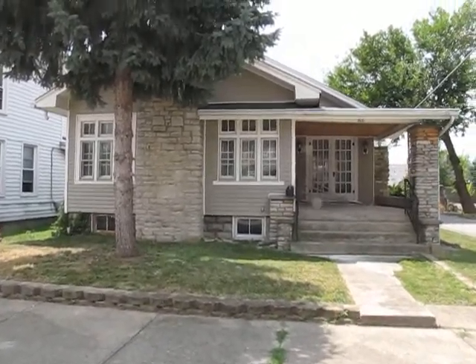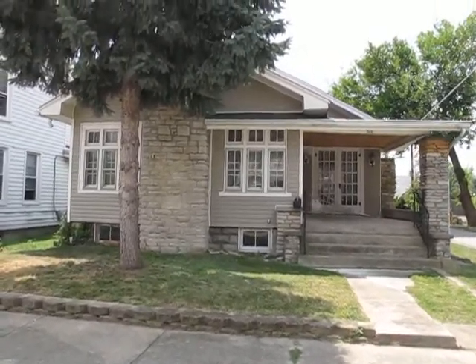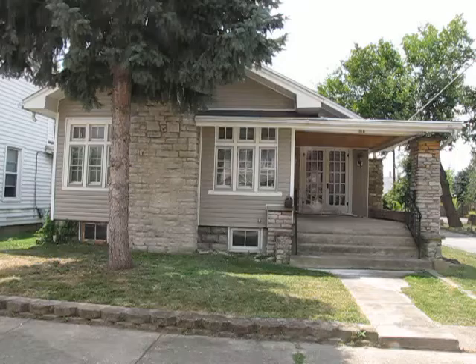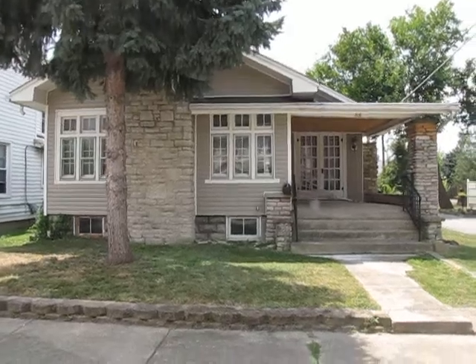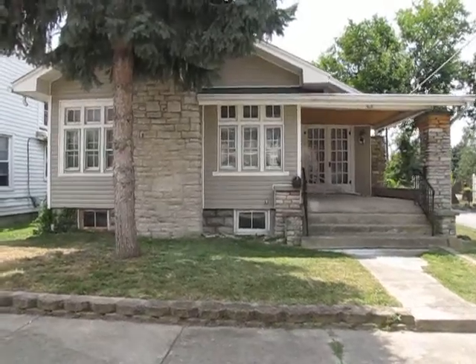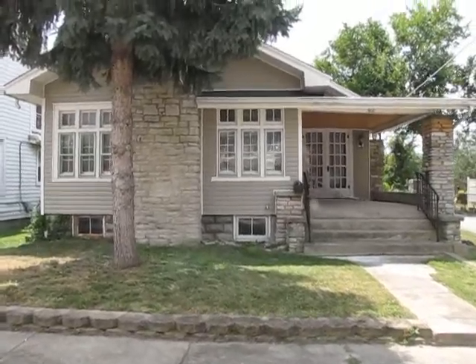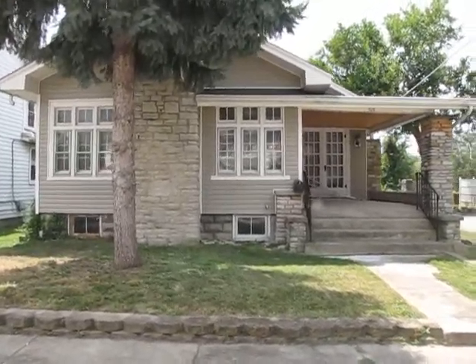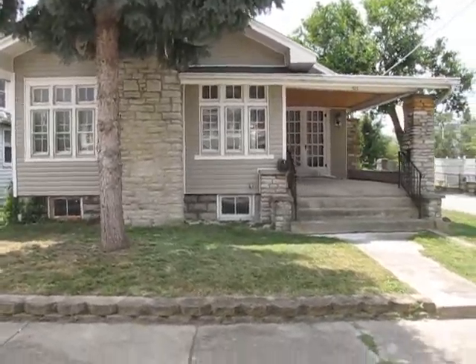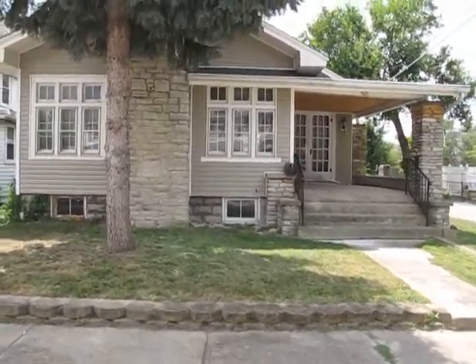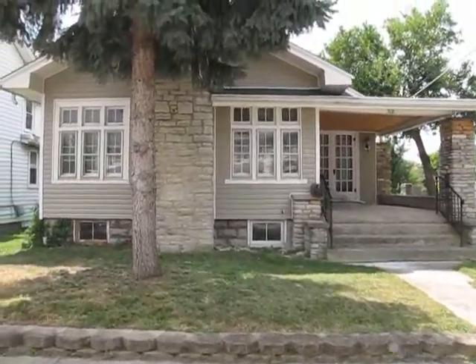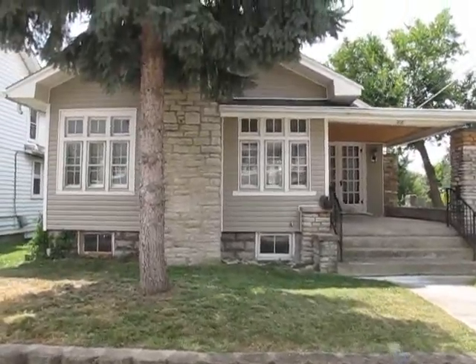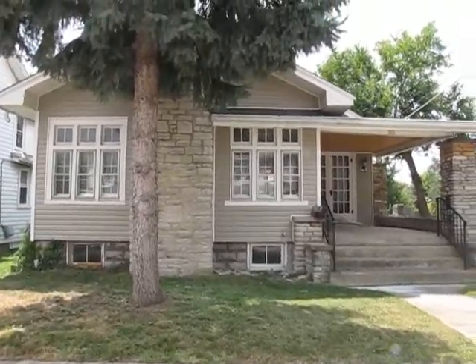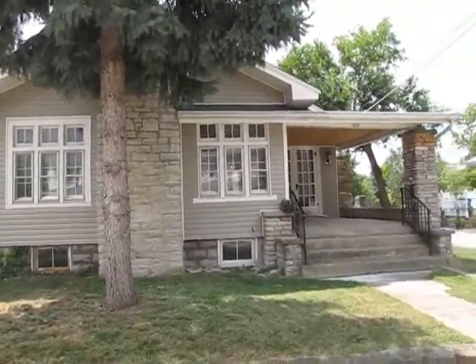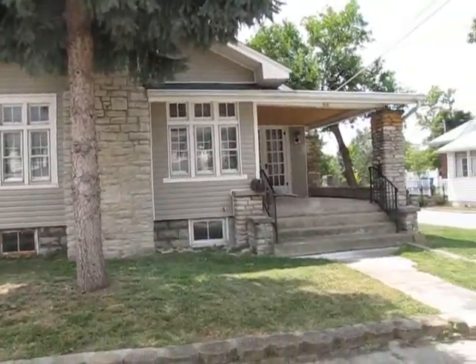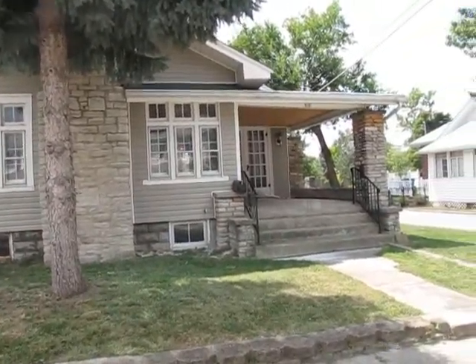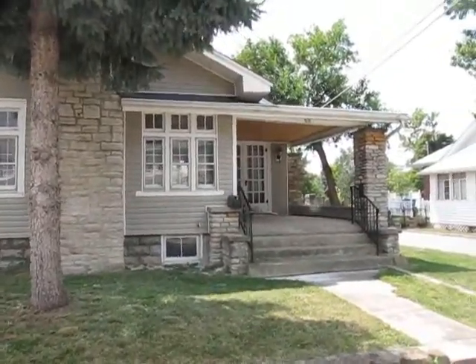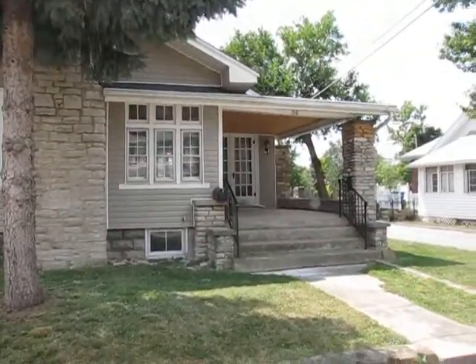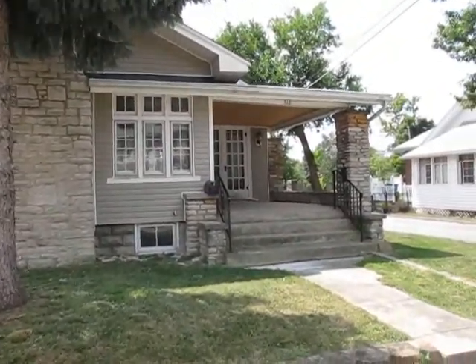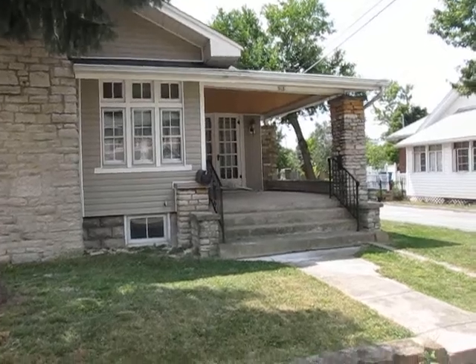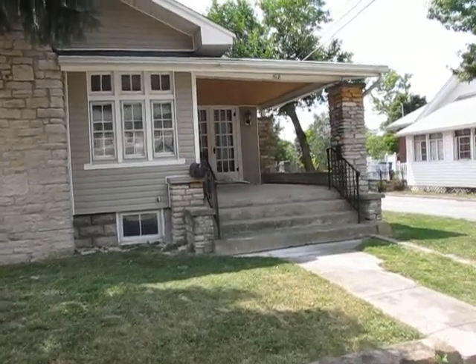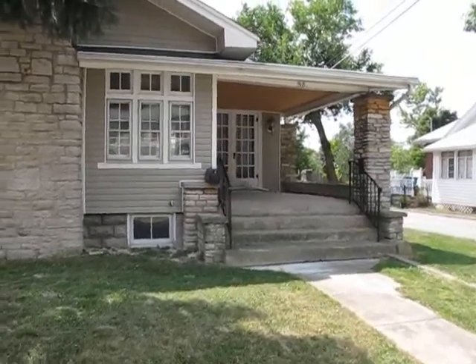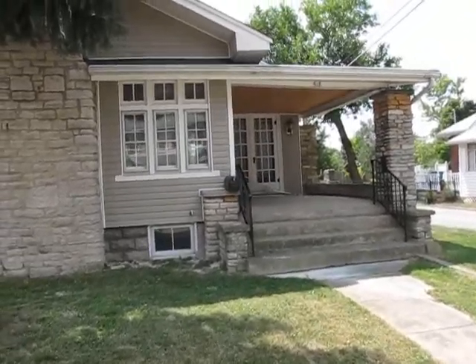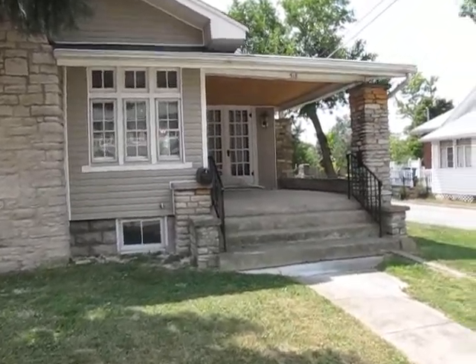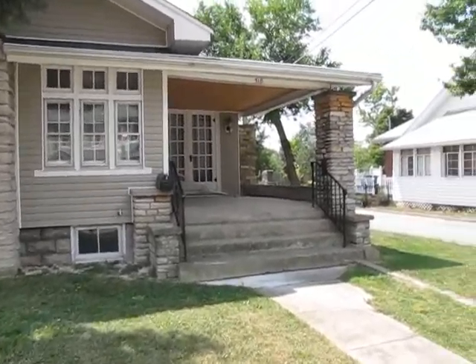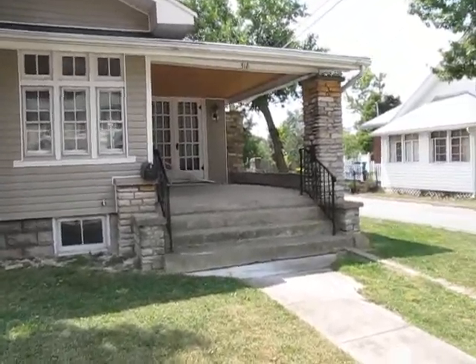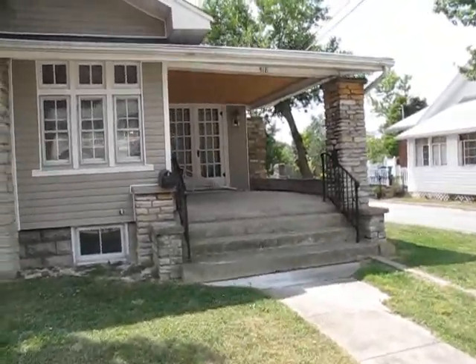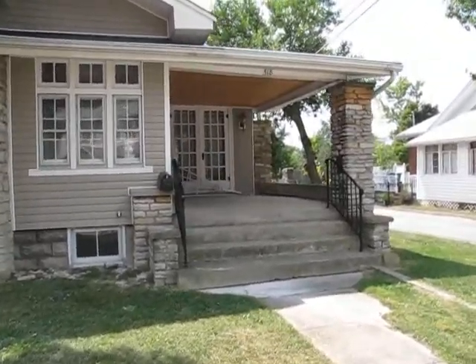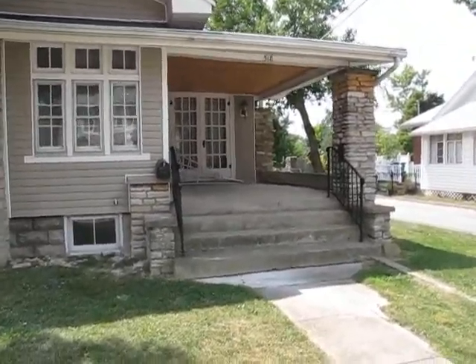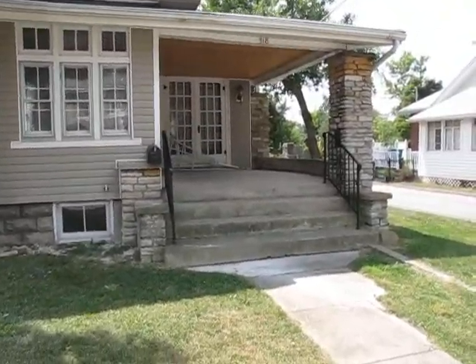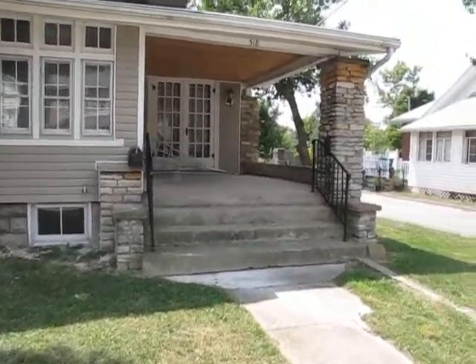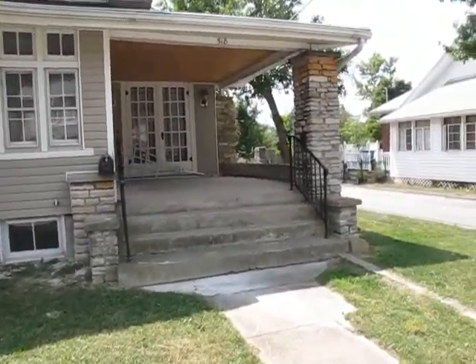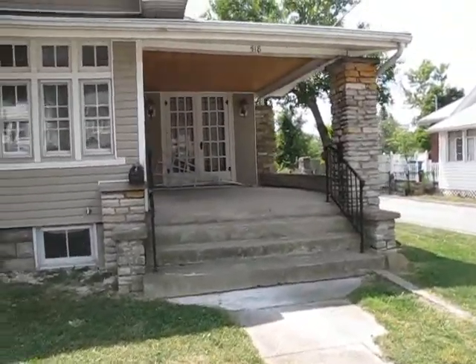This home is all on one floor, plus a full semi-finished basement. And when we get to the basement, I think you're really going to like the offer that it has as far as entertainment and additional space goes.